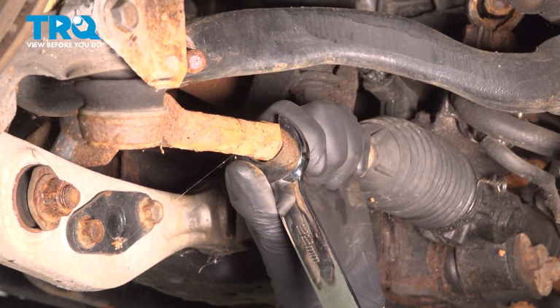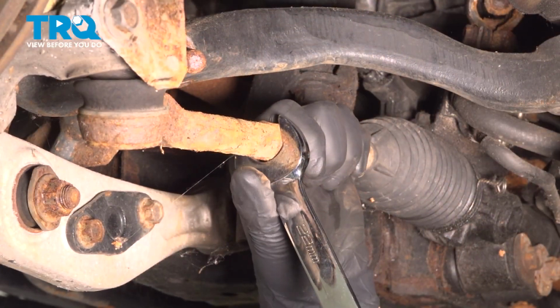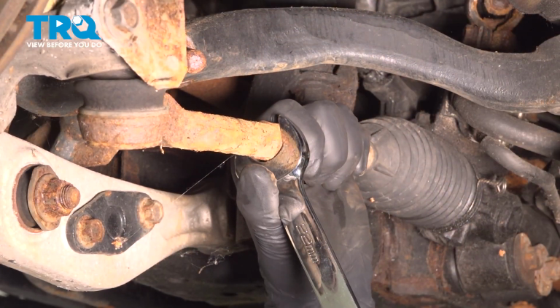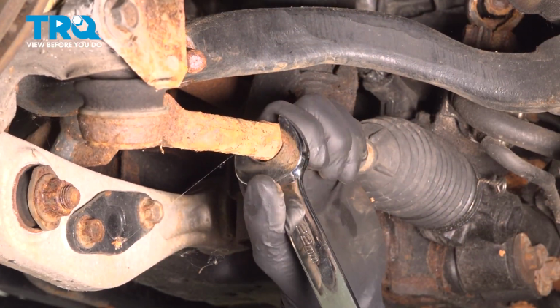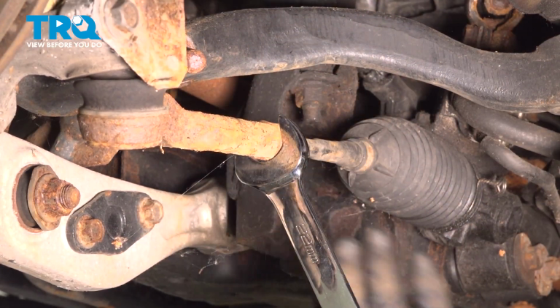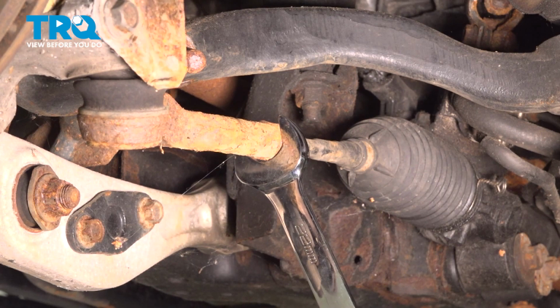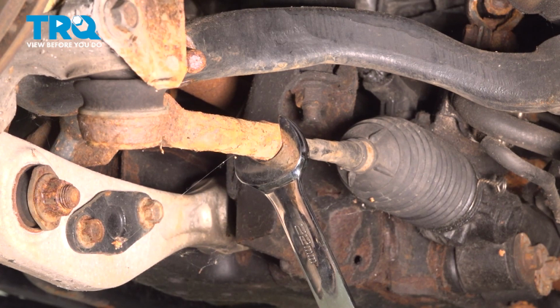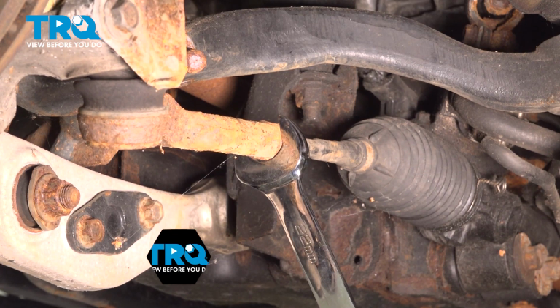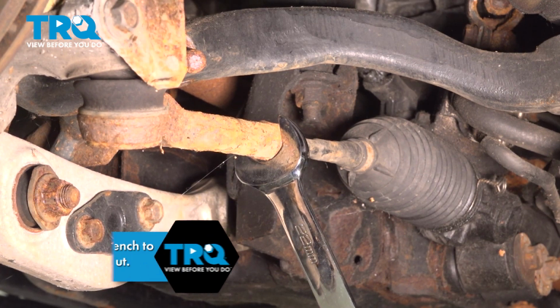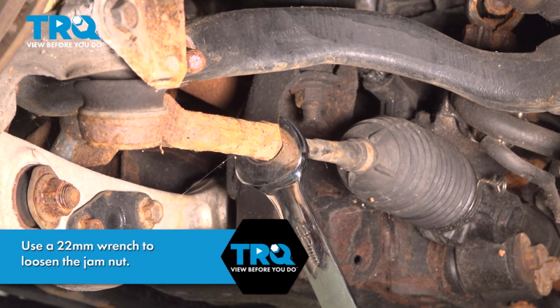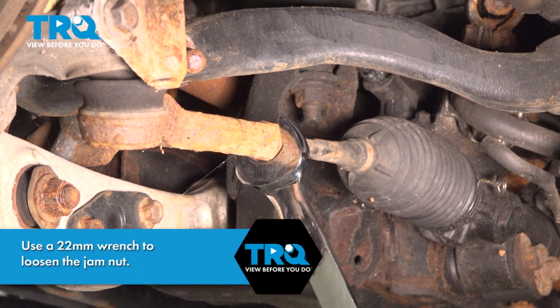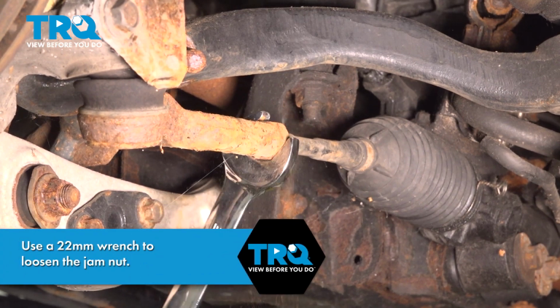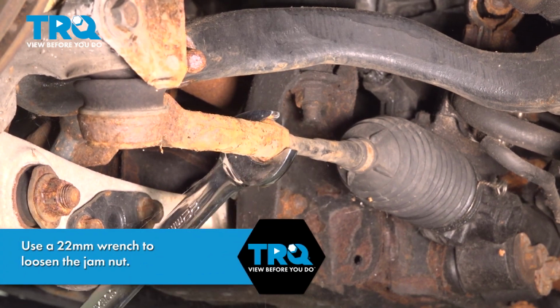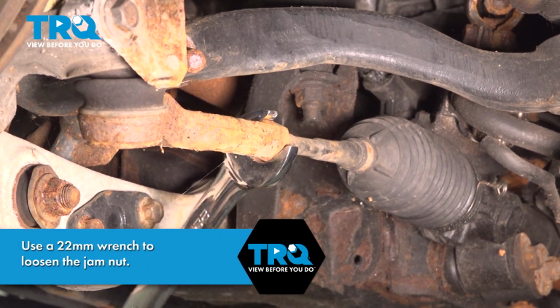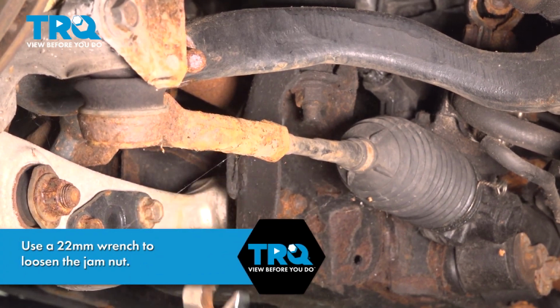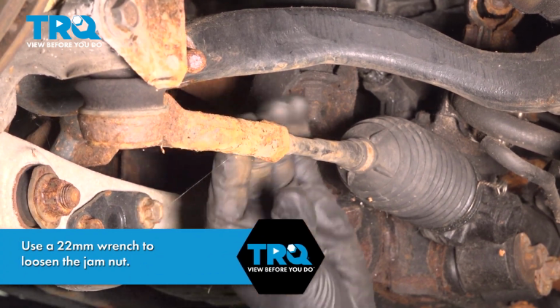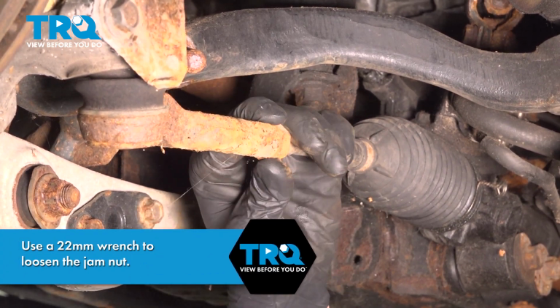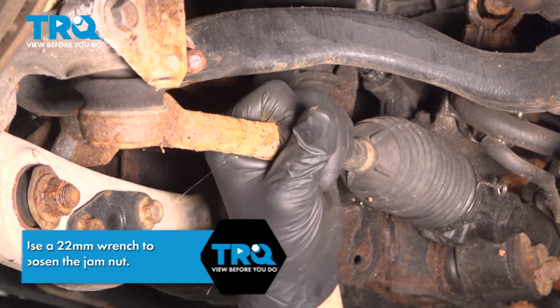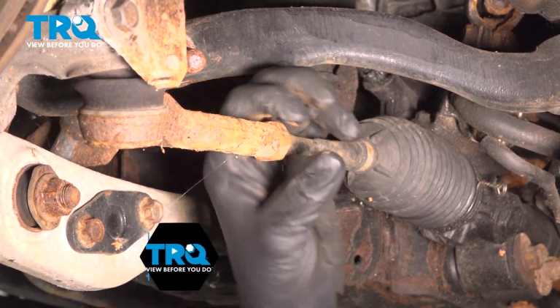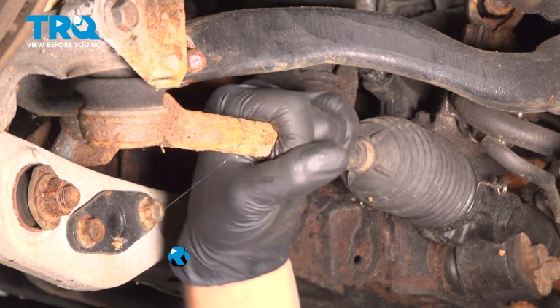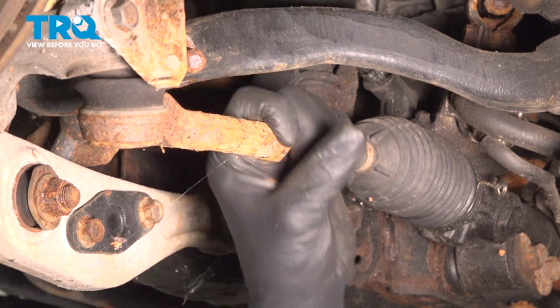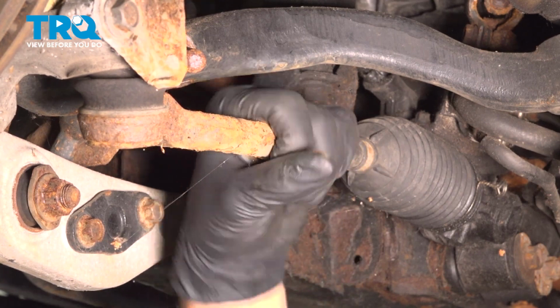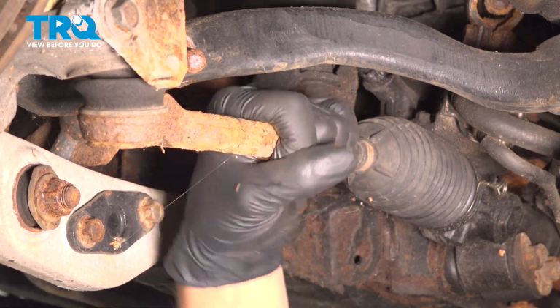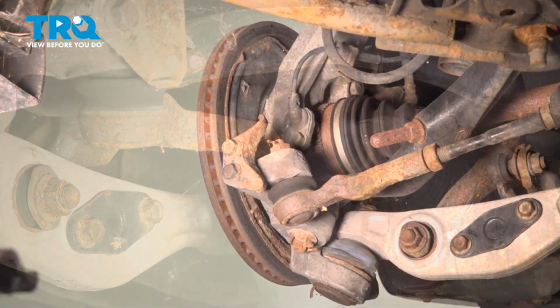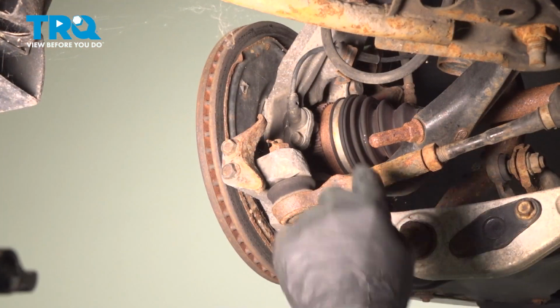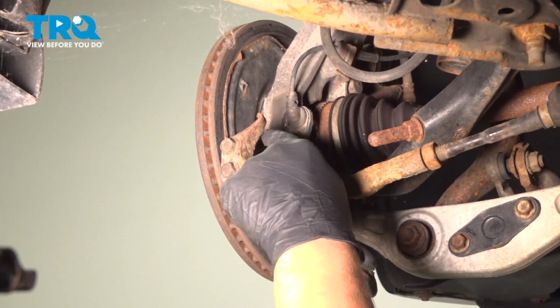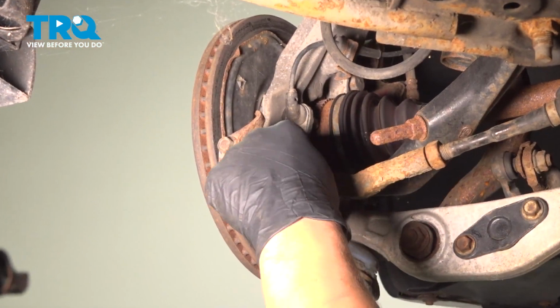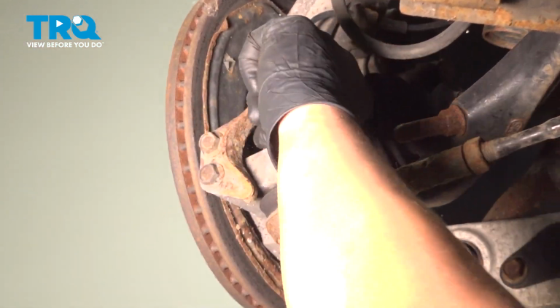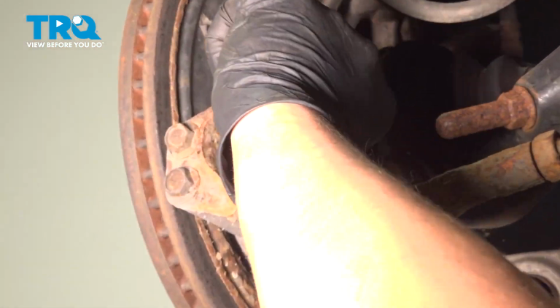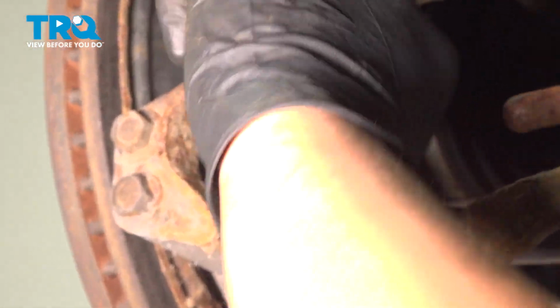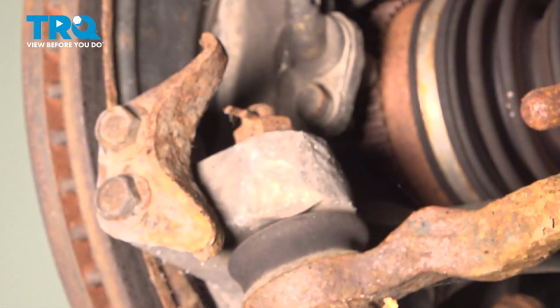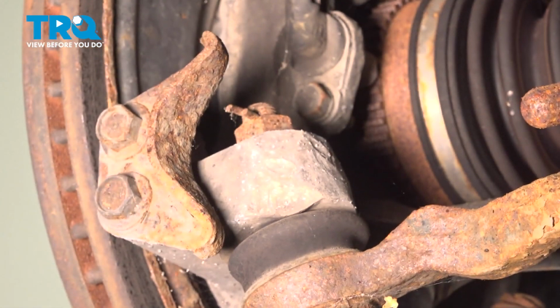Loosen the jam nut on the outer tie rod. Remove the cotter pin out of the outer tie rod.